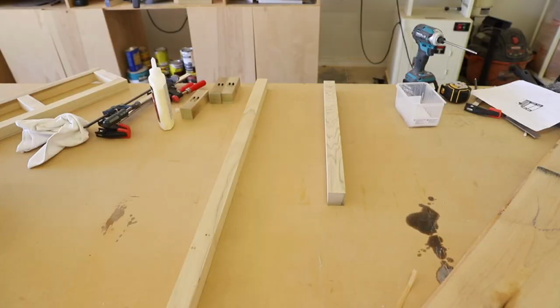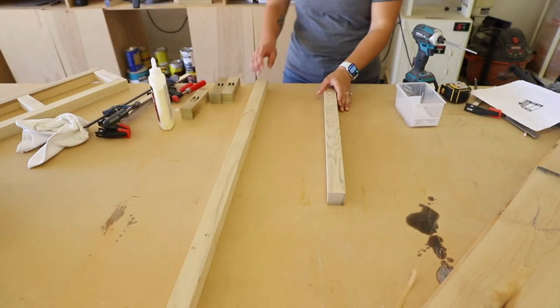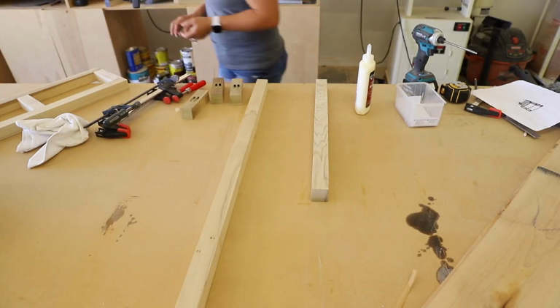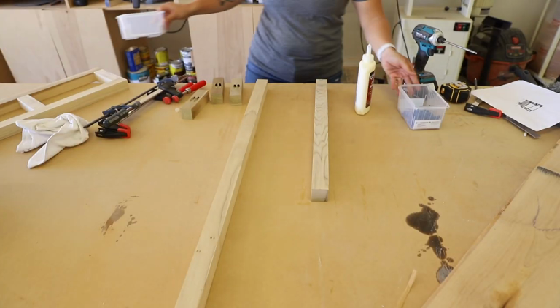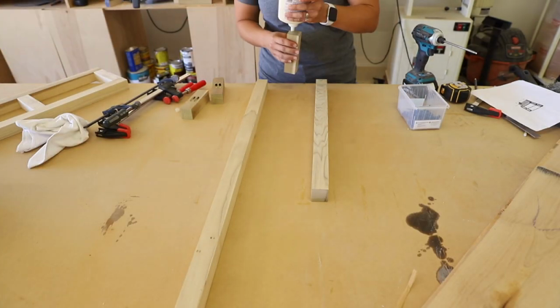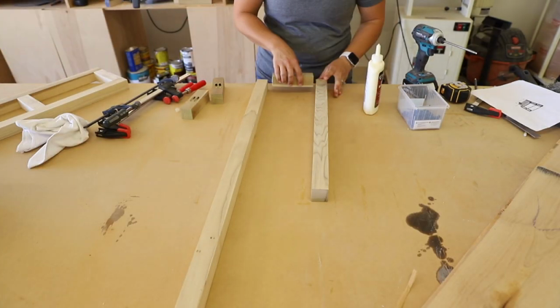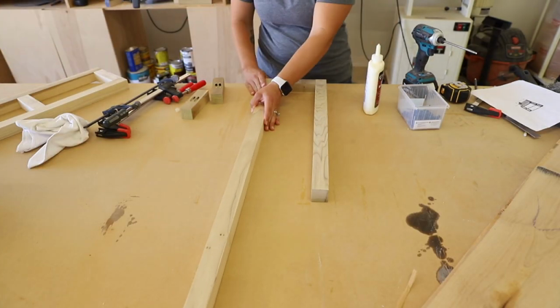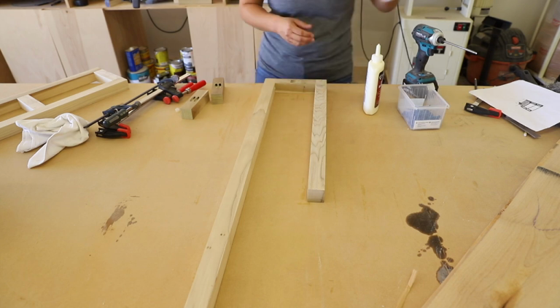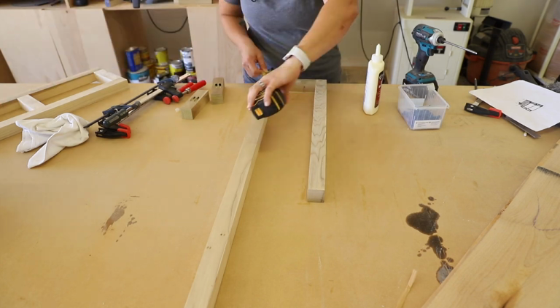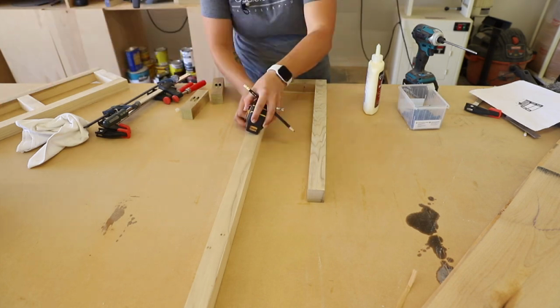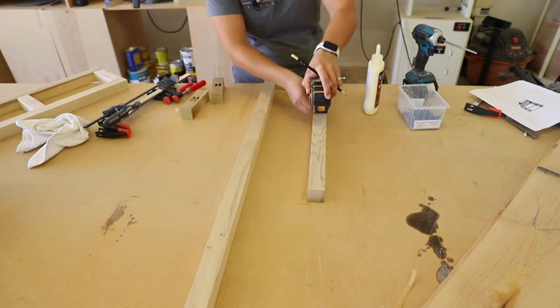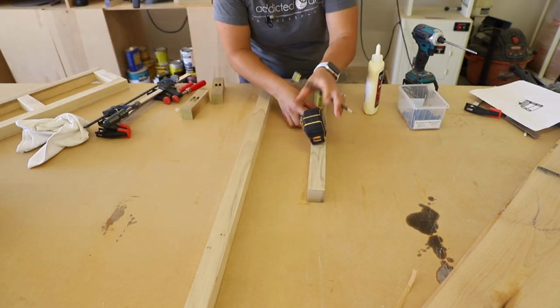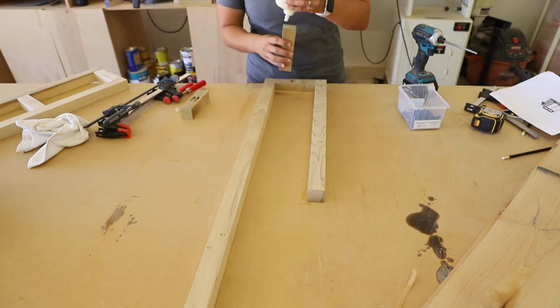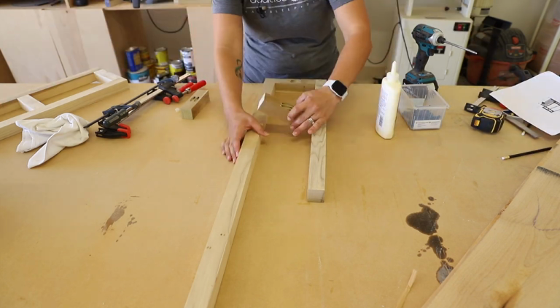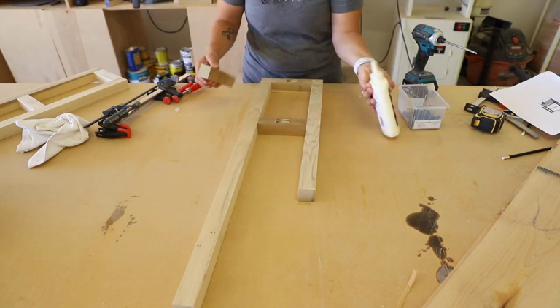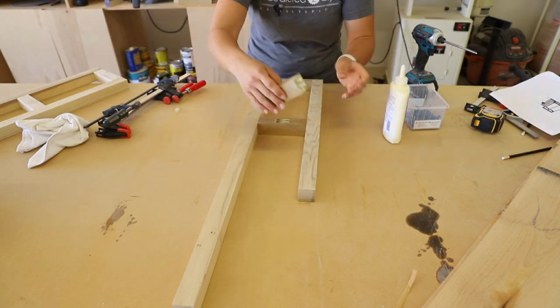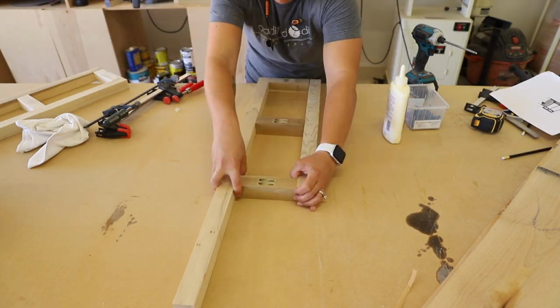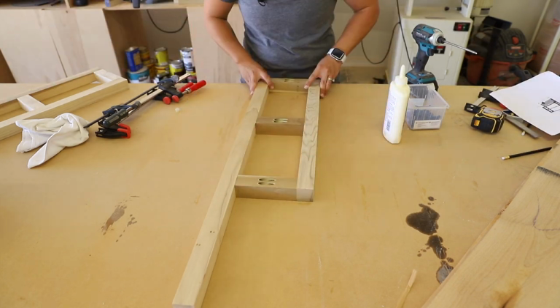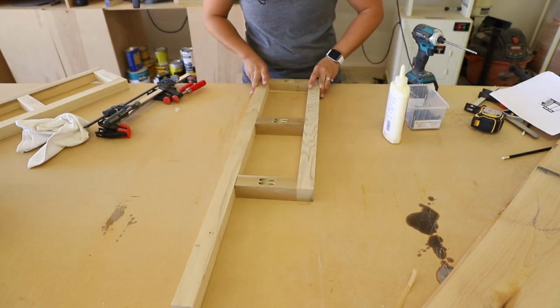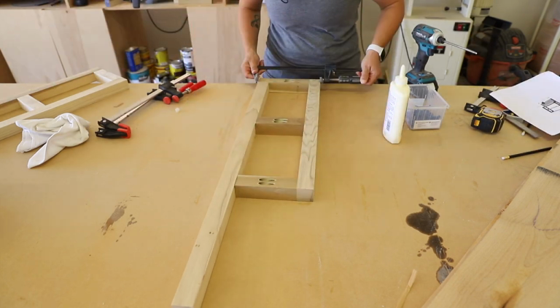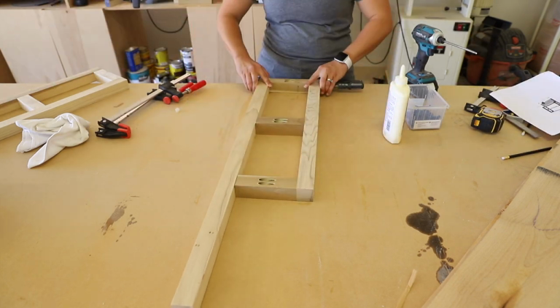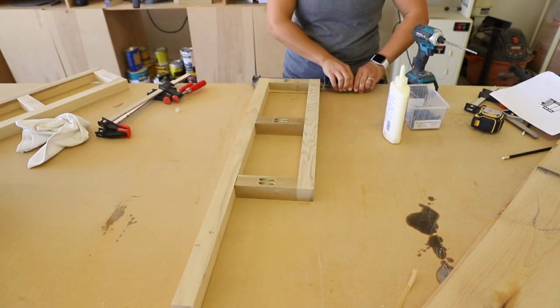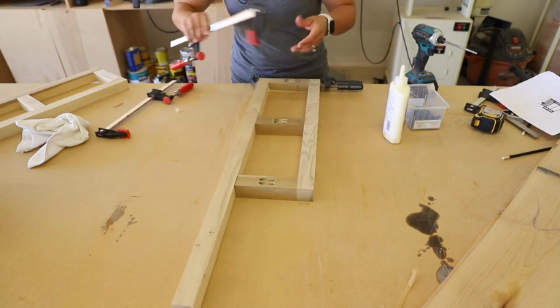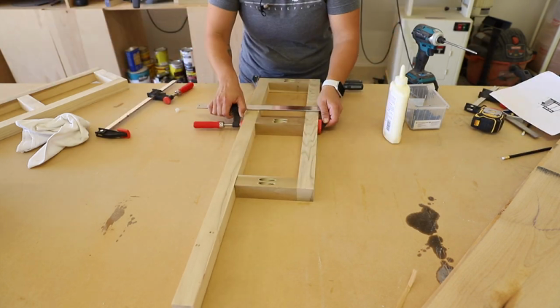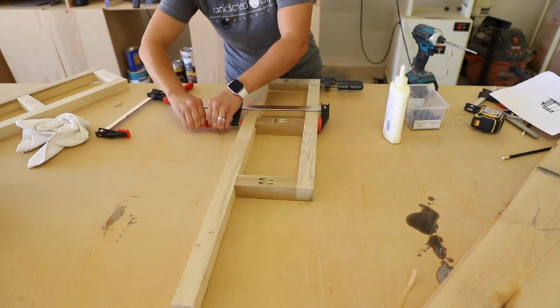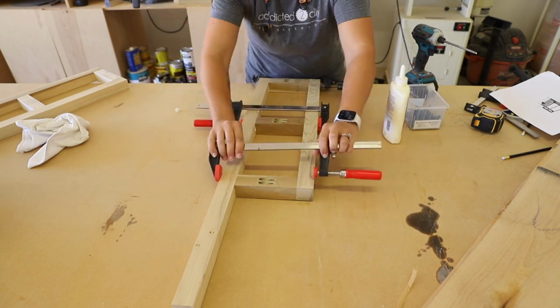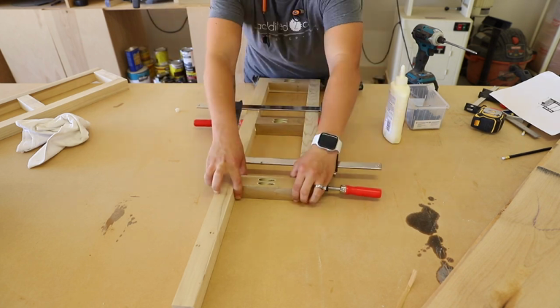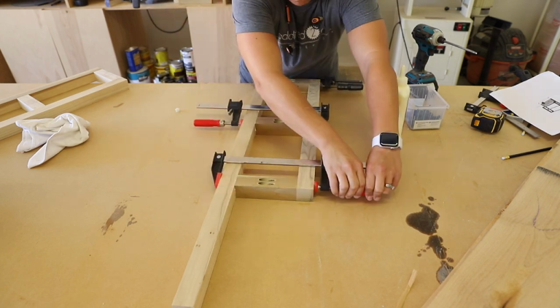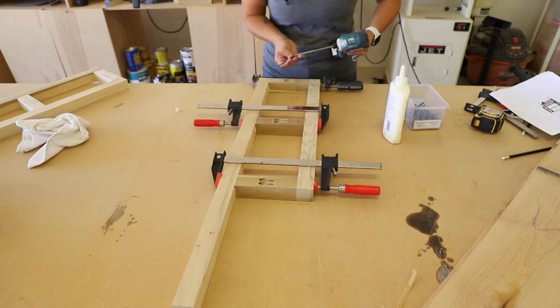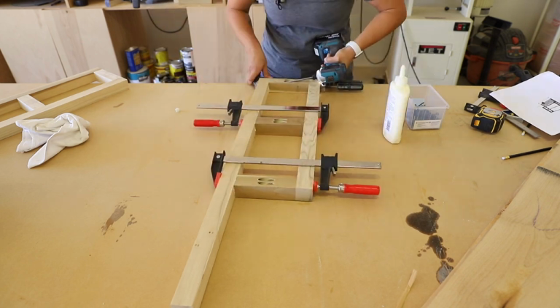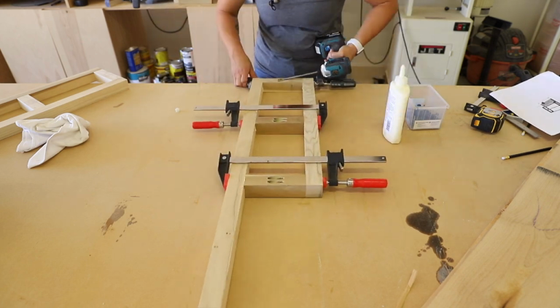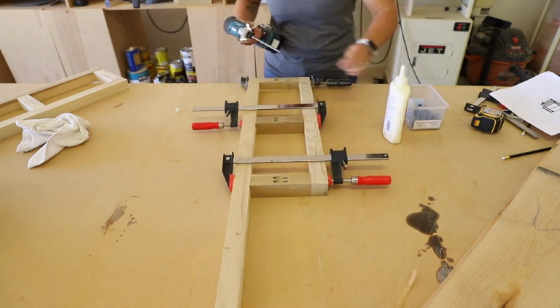I followed the same steps for the other frame — gluing and clamping them together, then attaching with the pocket screws. I wiped away any glue squeeze-out with a rag, then set them aside.